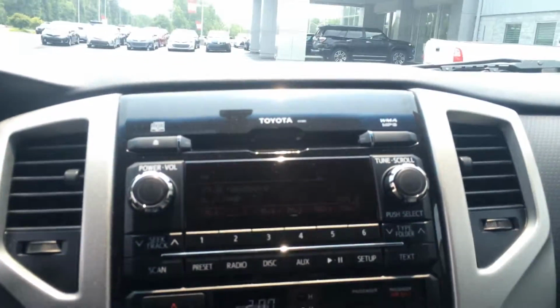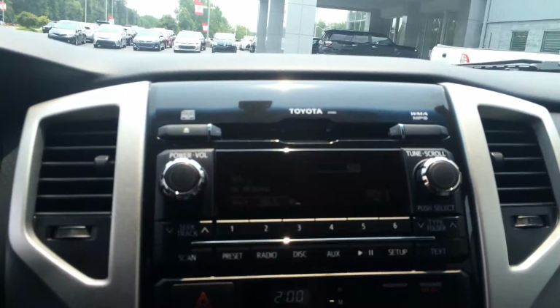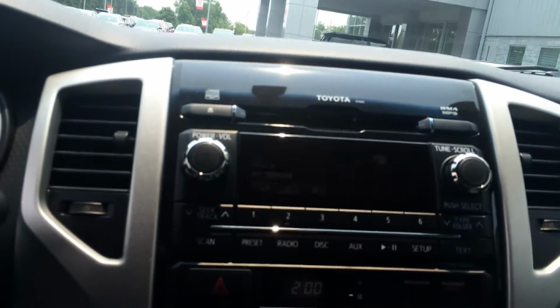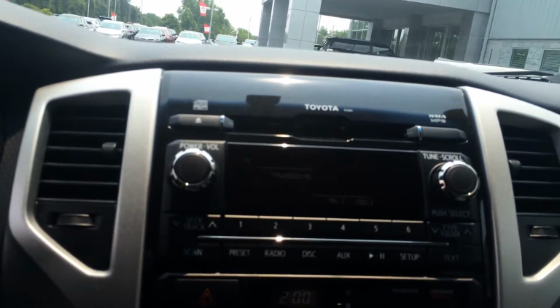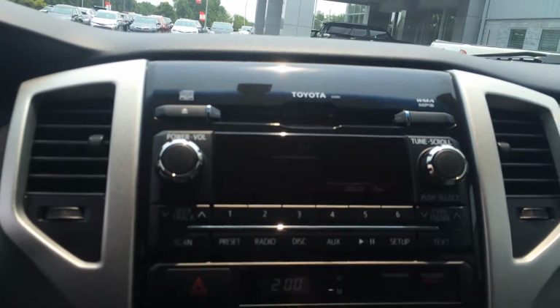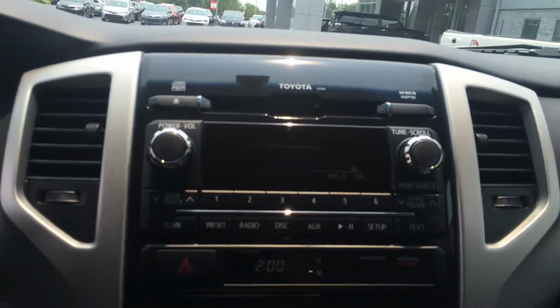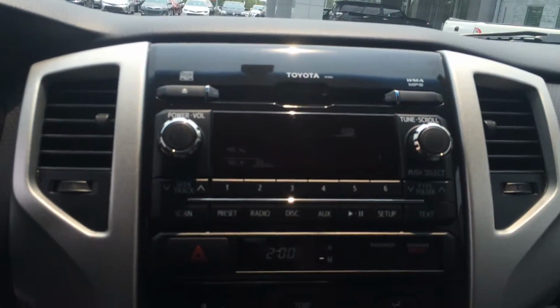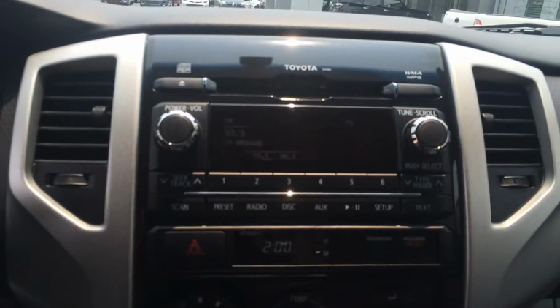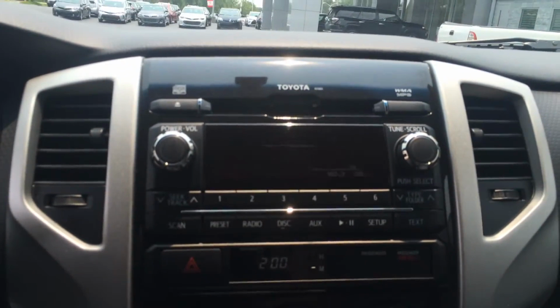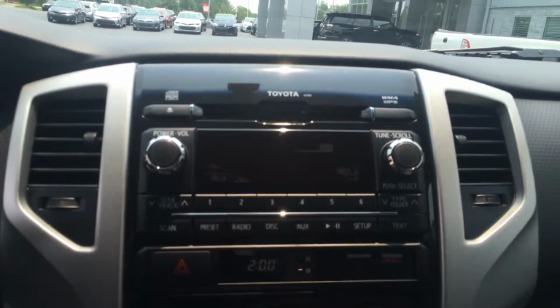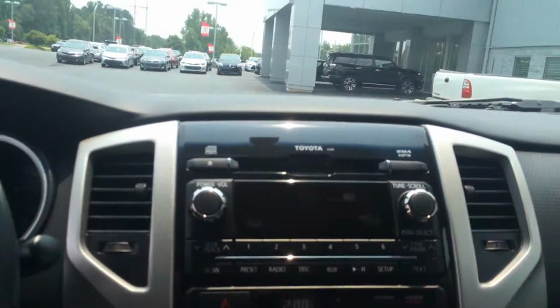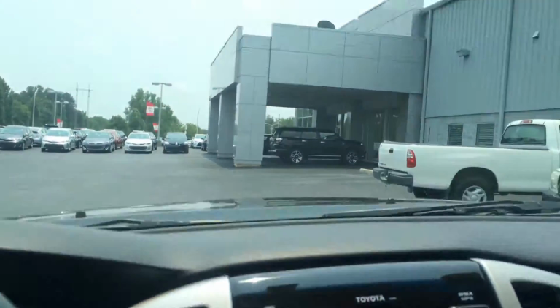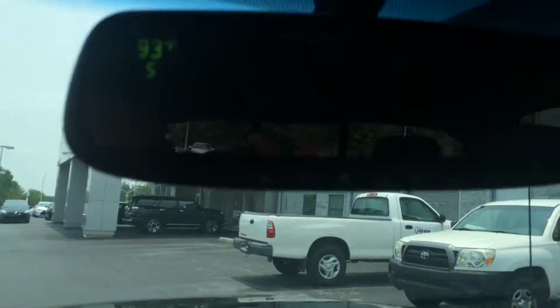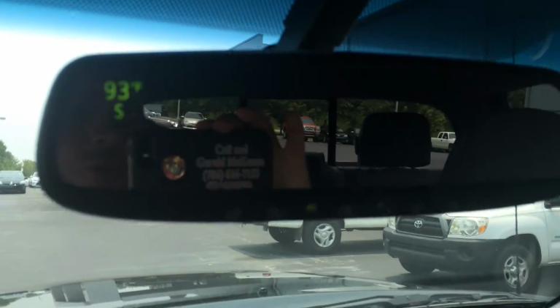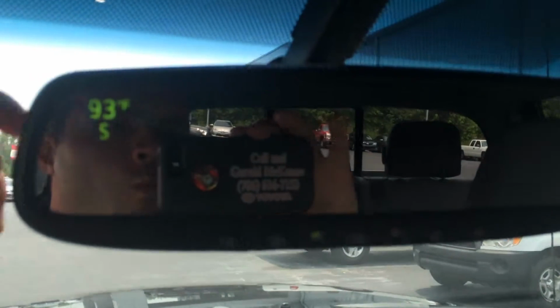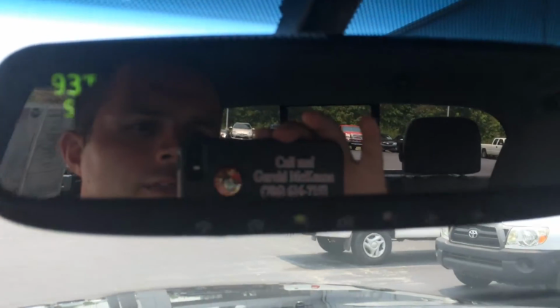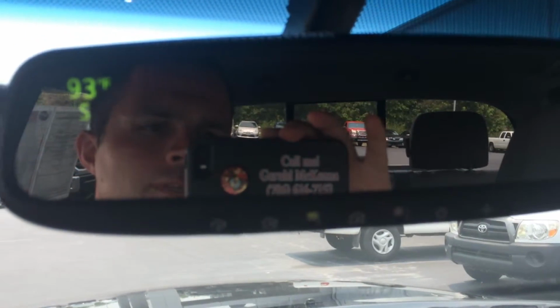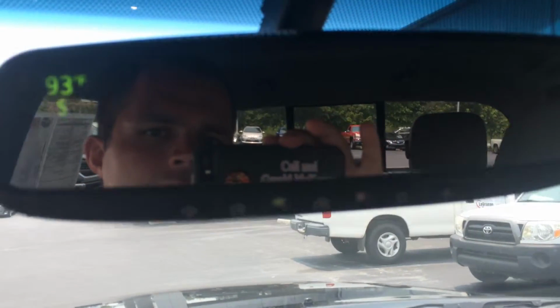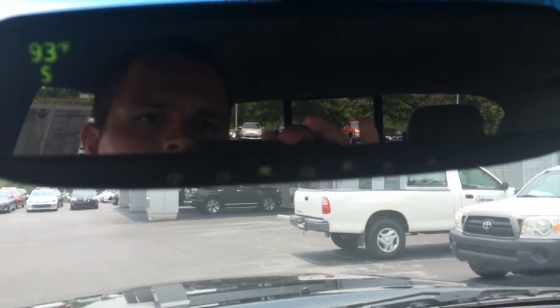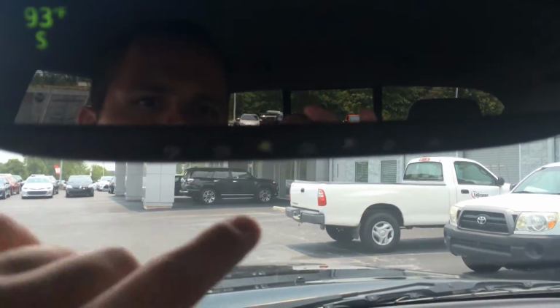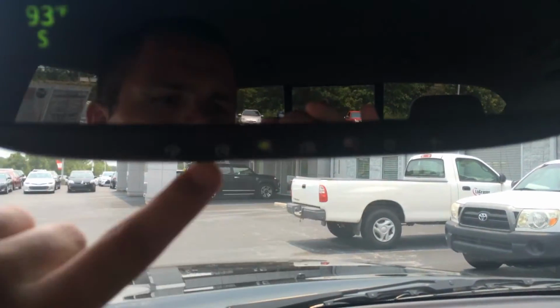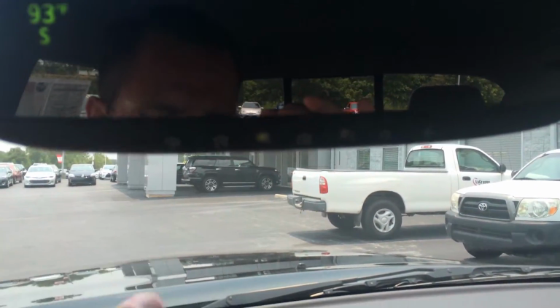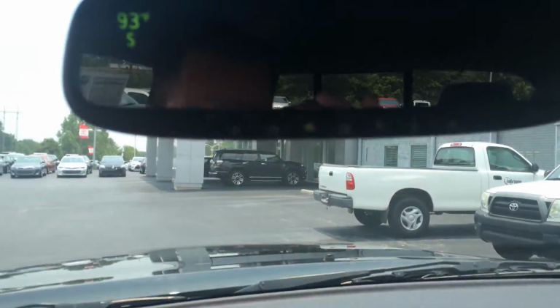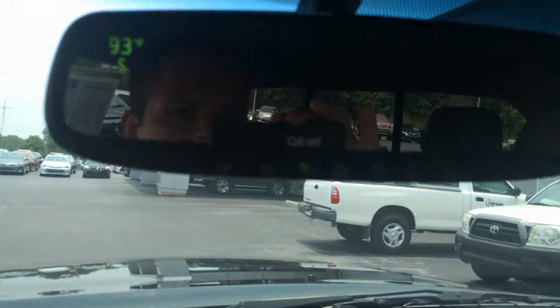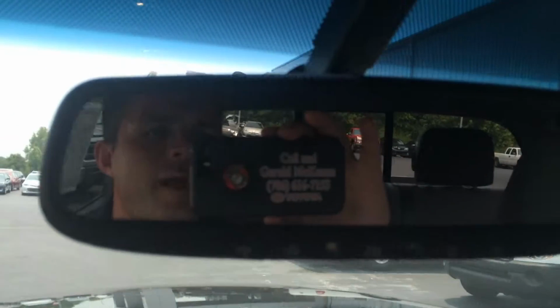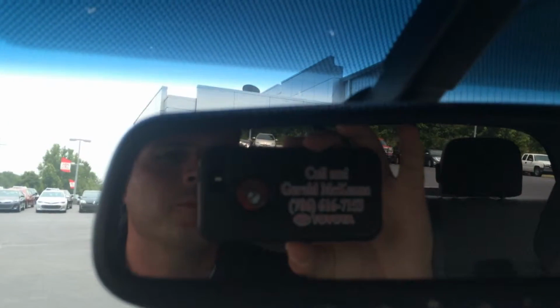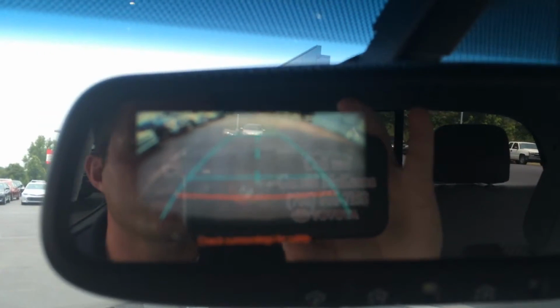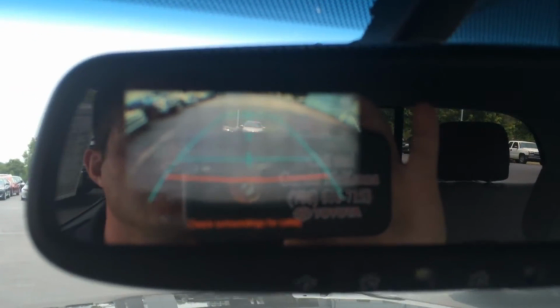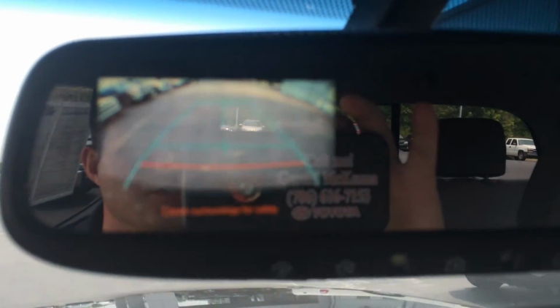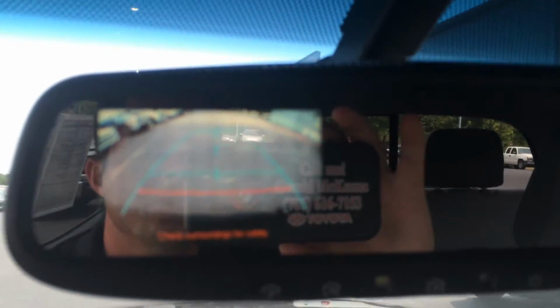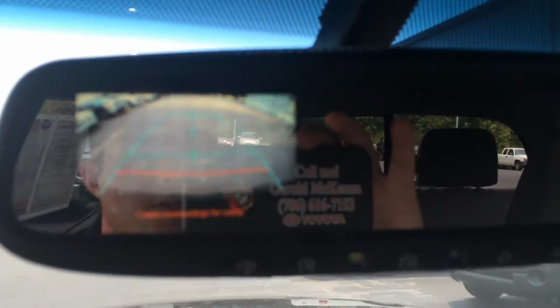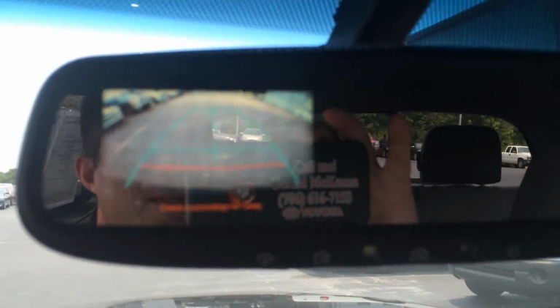There are your climate controls. And you have AM, FM, CD, and satellite capability as well. You also have an auto-dimming rearview with compass and temperature, and a three-button garage door opener. Let me go ahead and show you the backup camera, which can really come in handy.